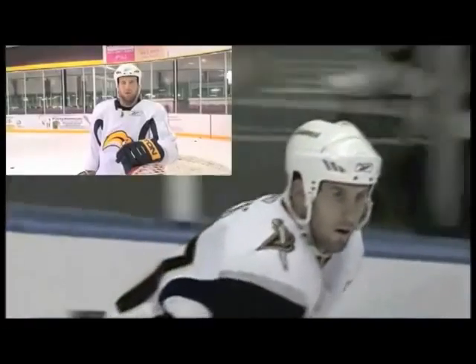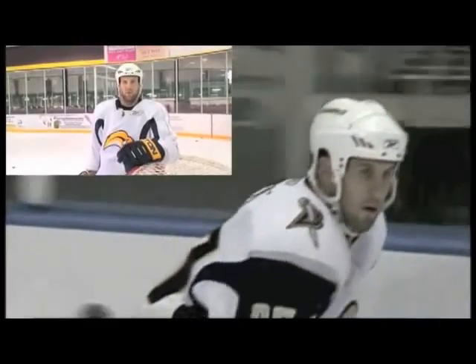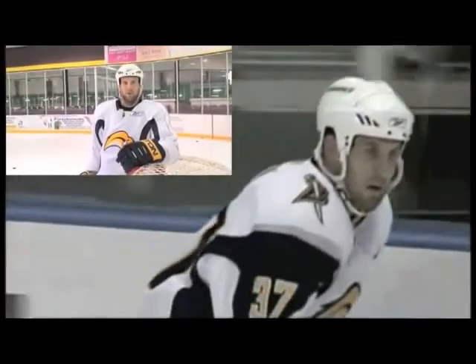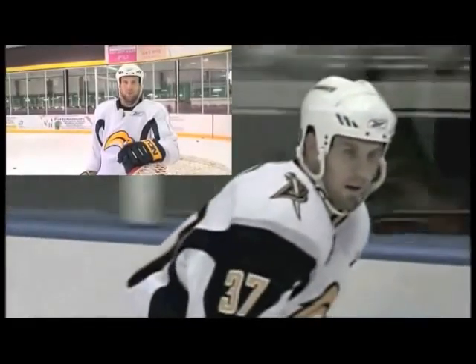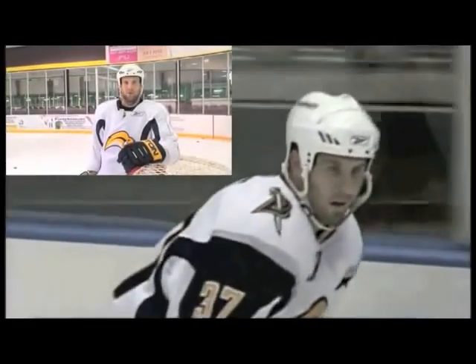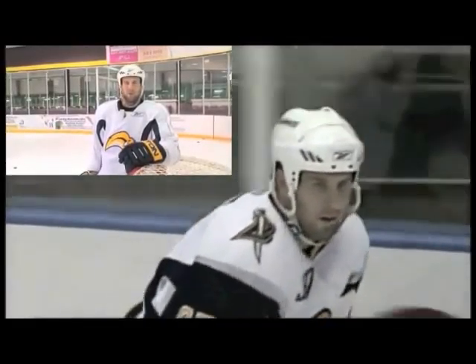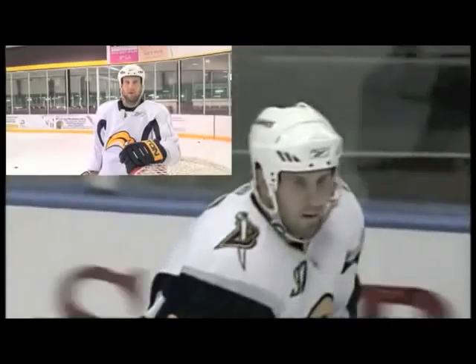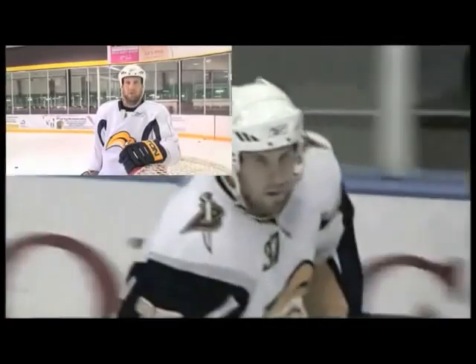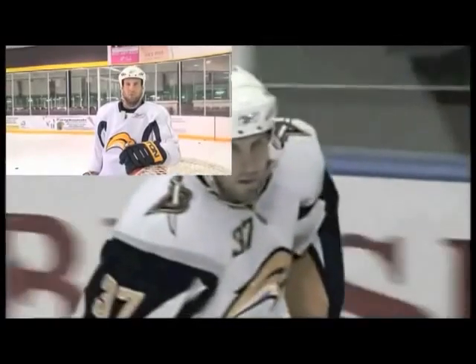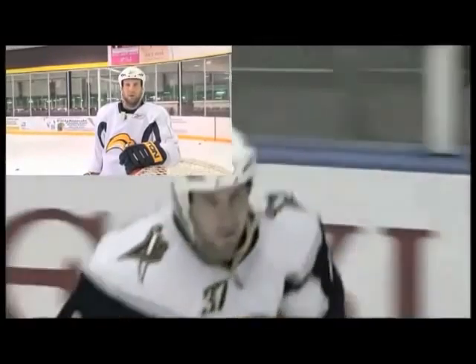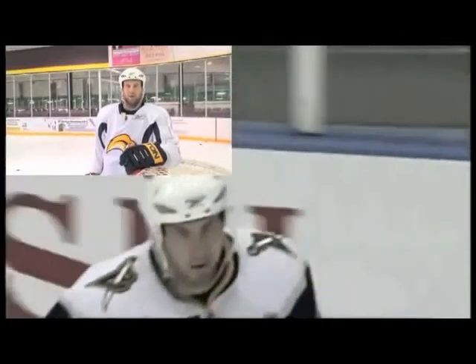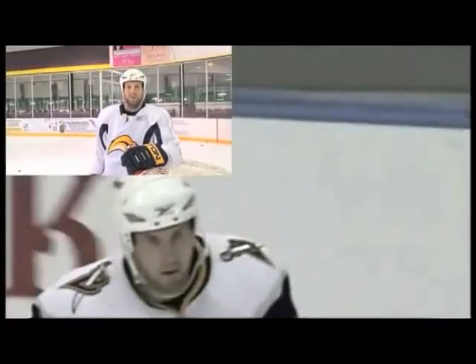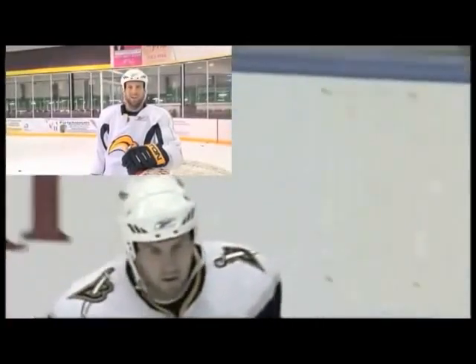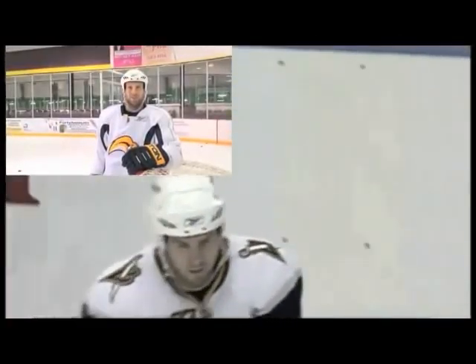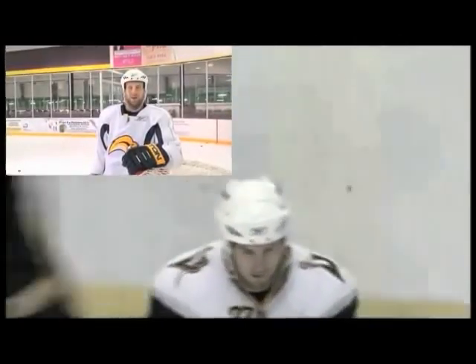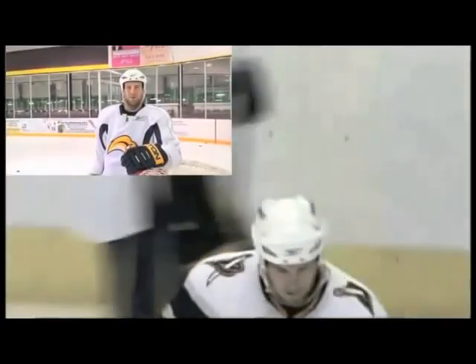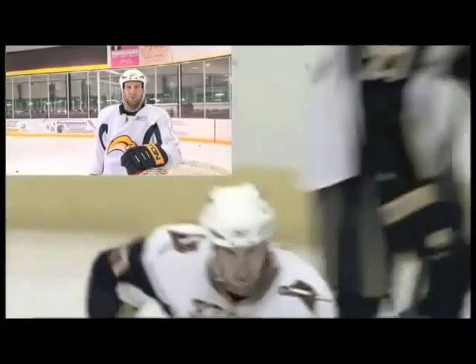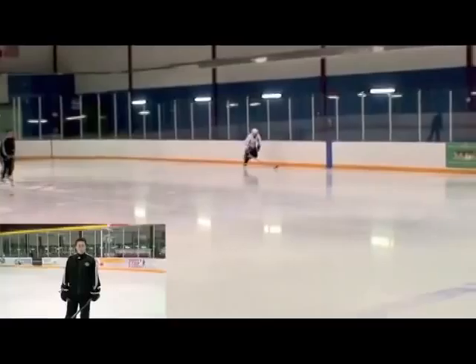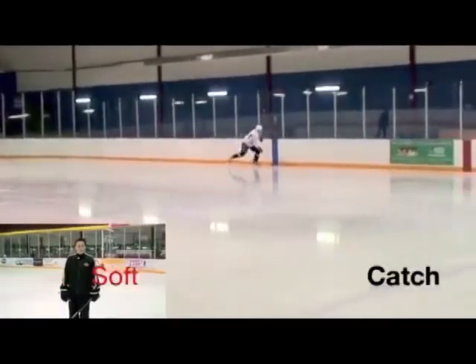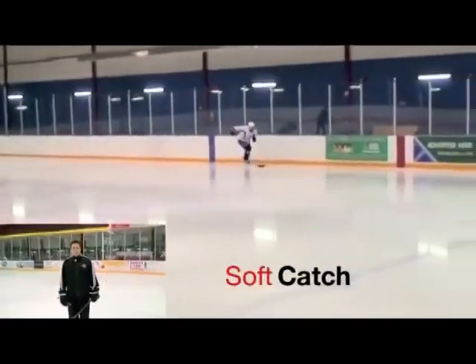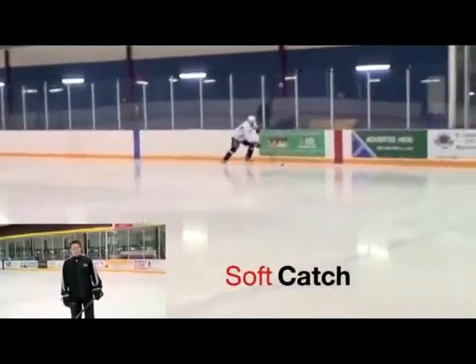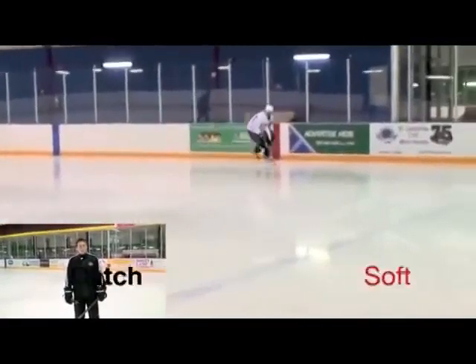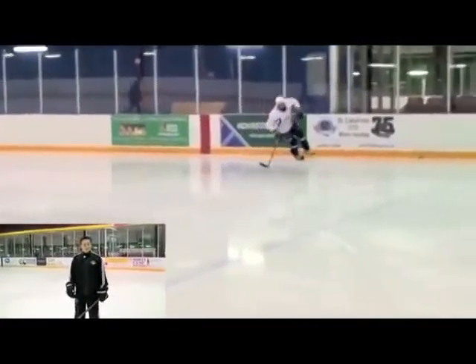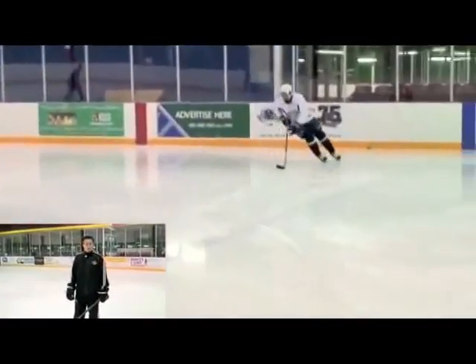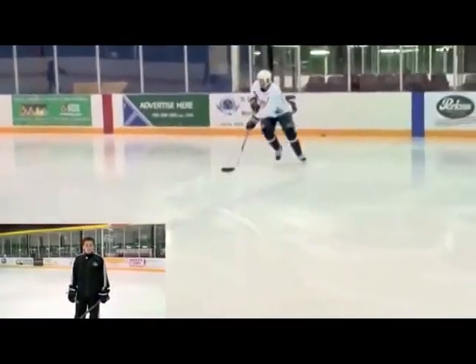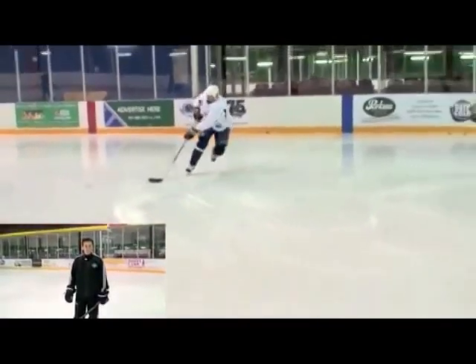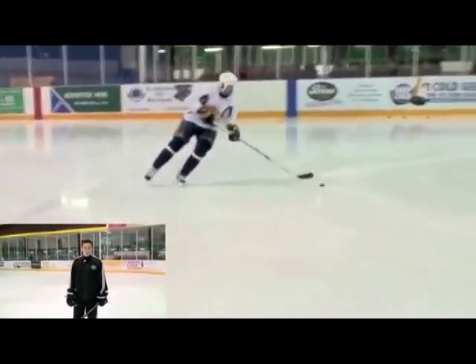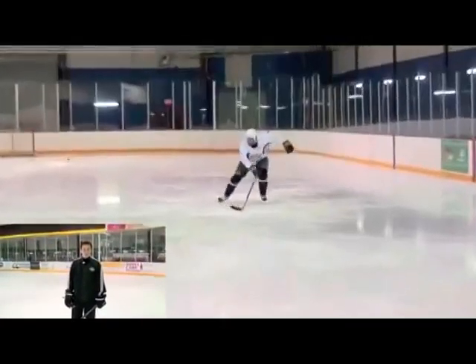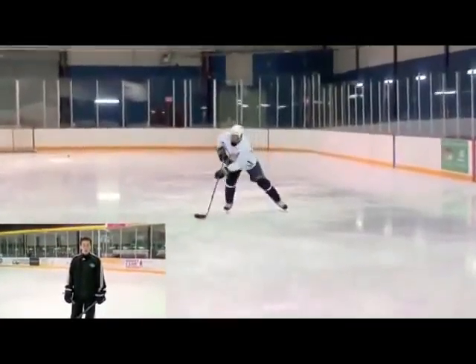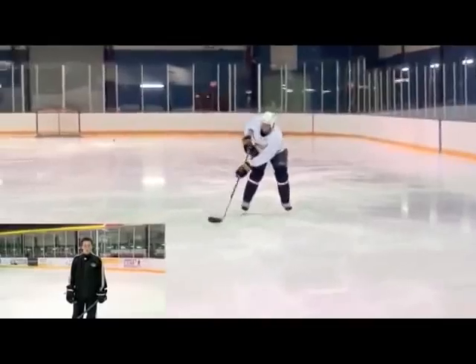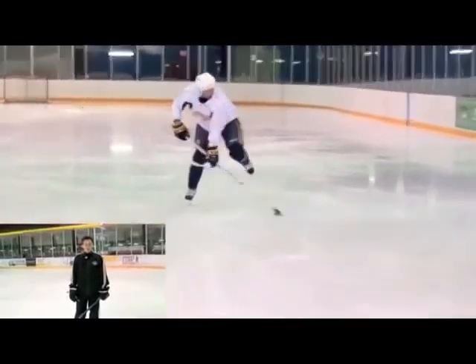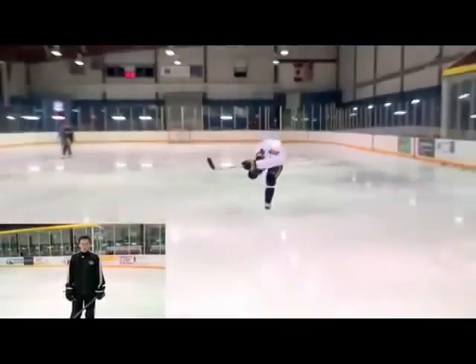A couple of pivotal moments — the rink guys here aren't going to be too happy, but shattering two panes of glass was pretty cool for me. One of the biggest keys to any shot release and improving a shot release is how the player catches the puck.